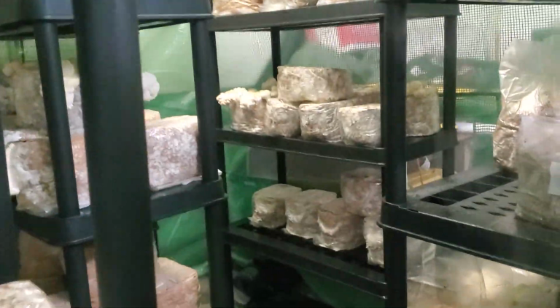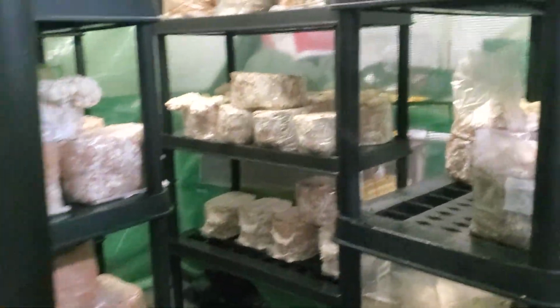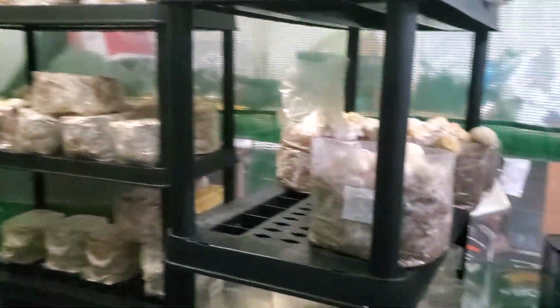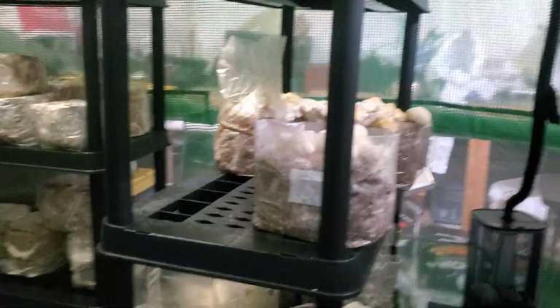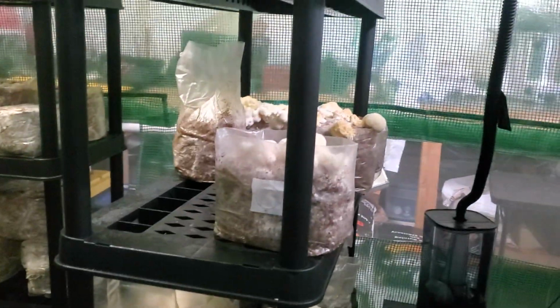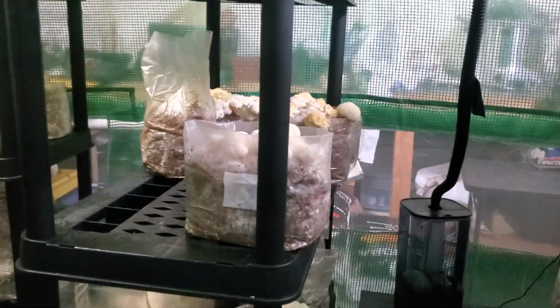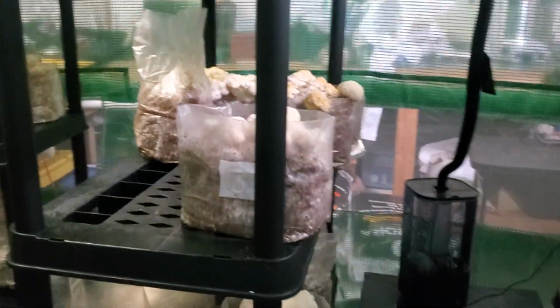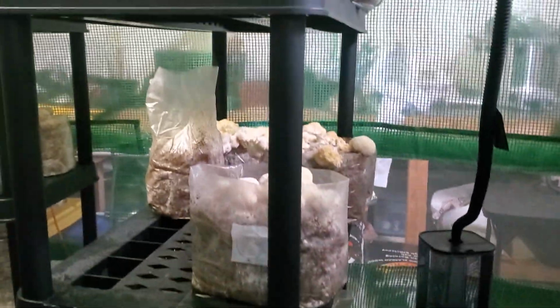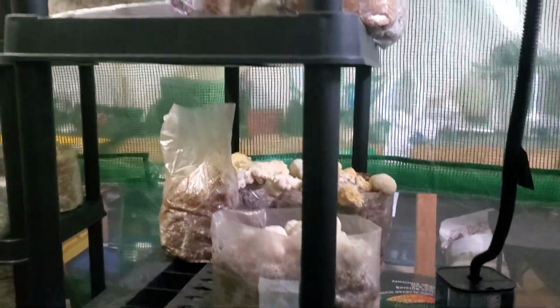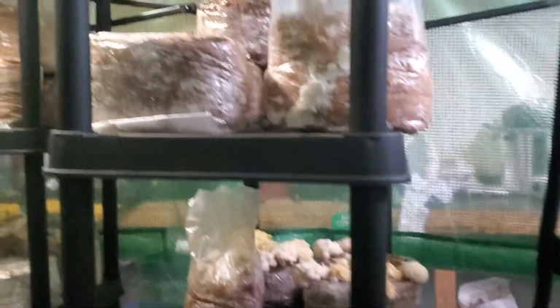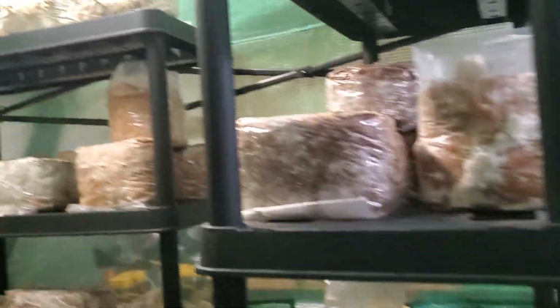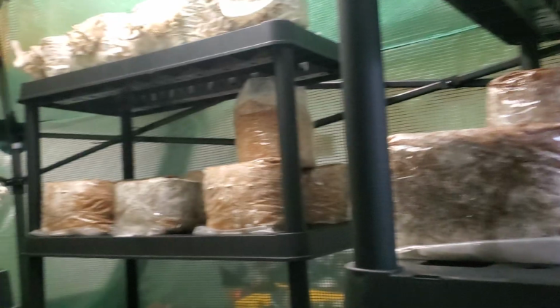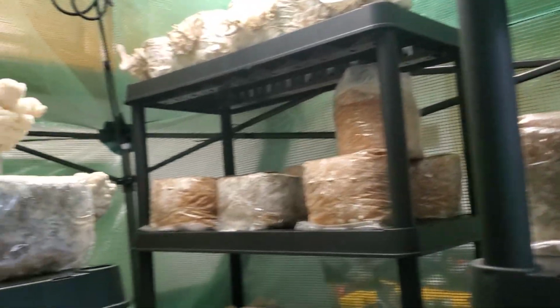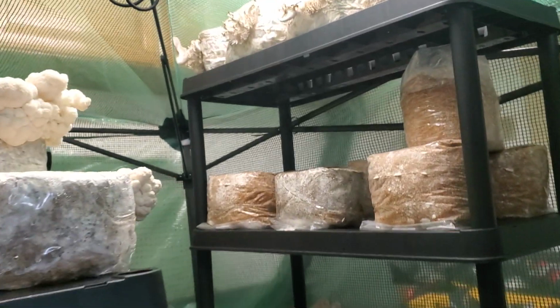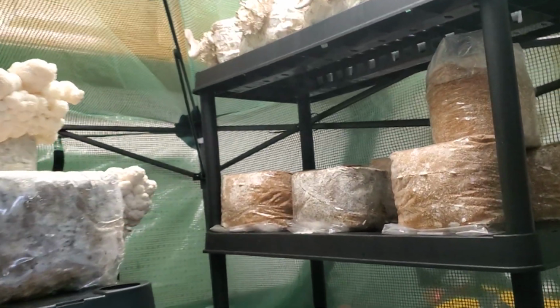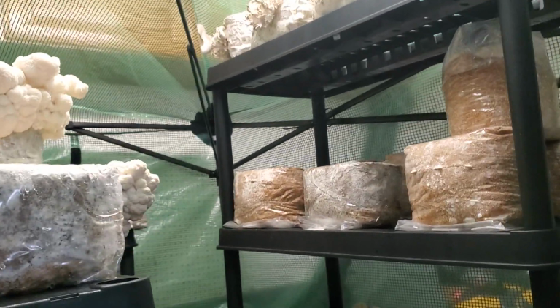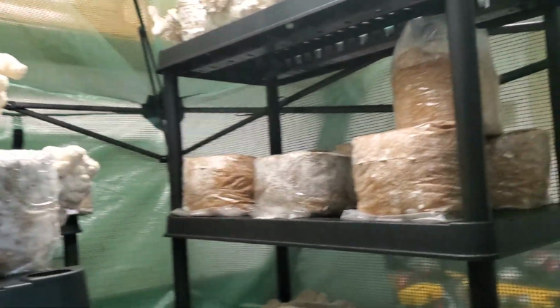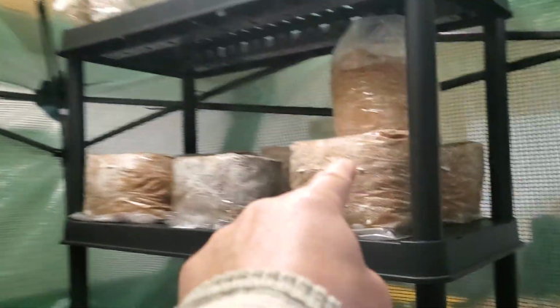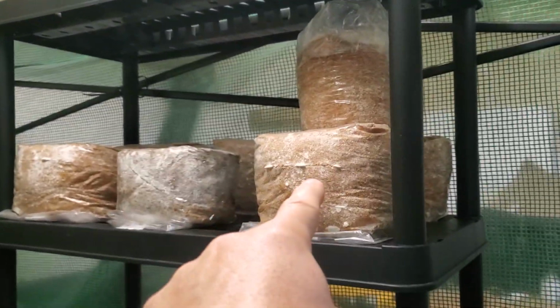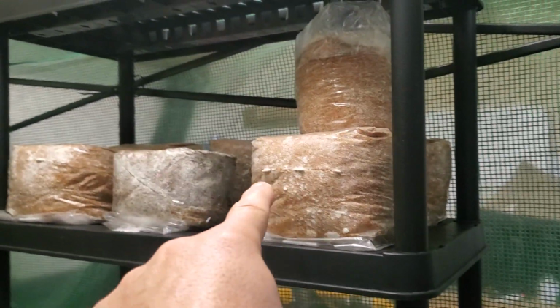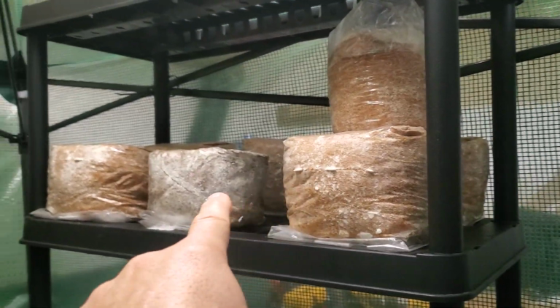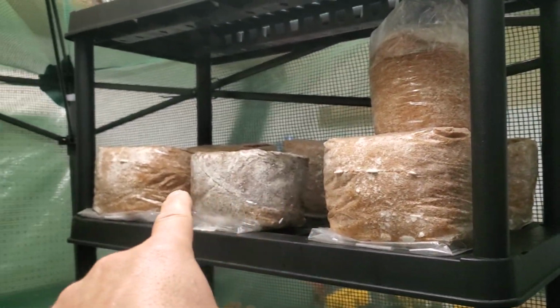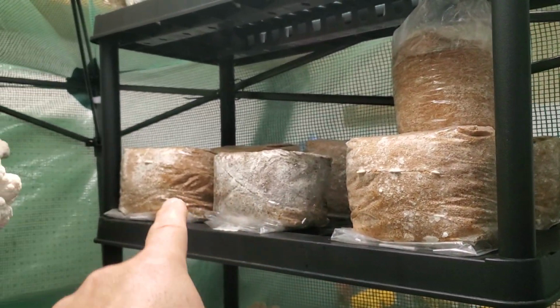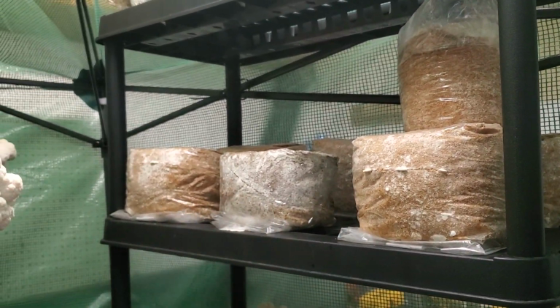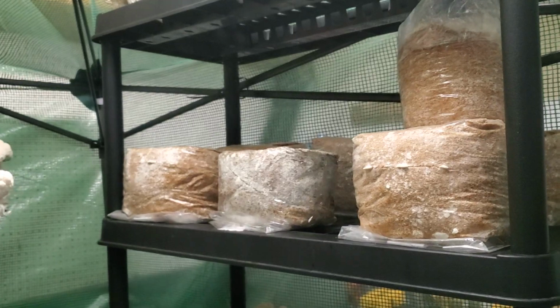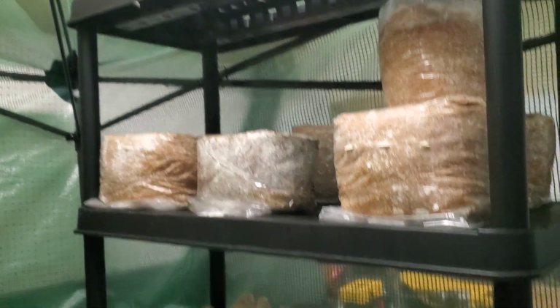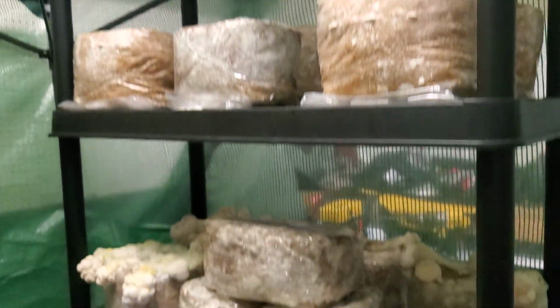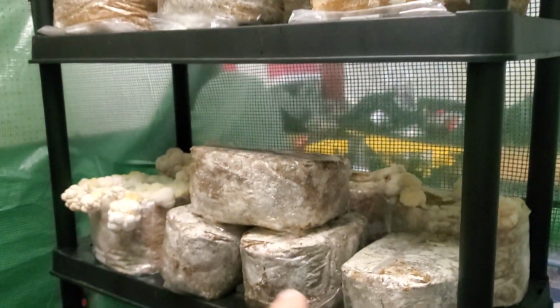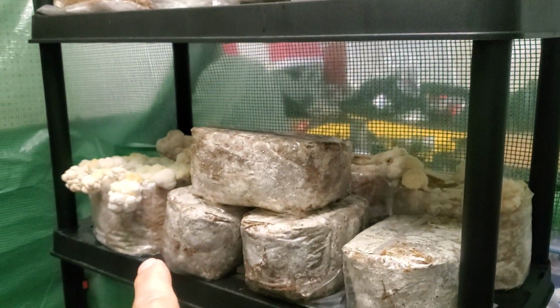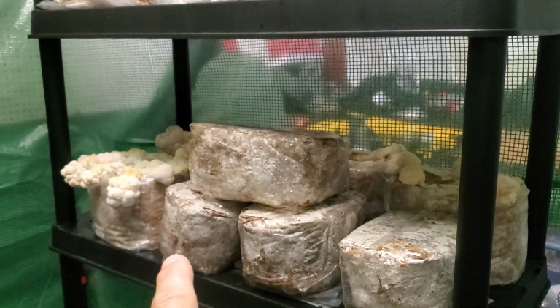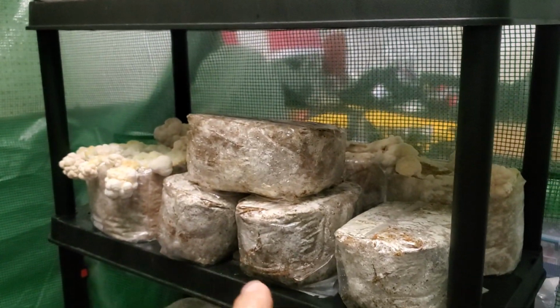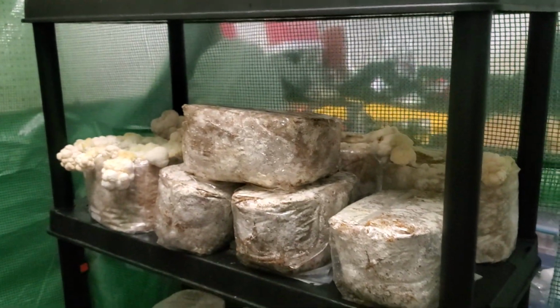I've got some lion's mane in a dehydrator as well. All these are just starting to come in — just the top fruit there.